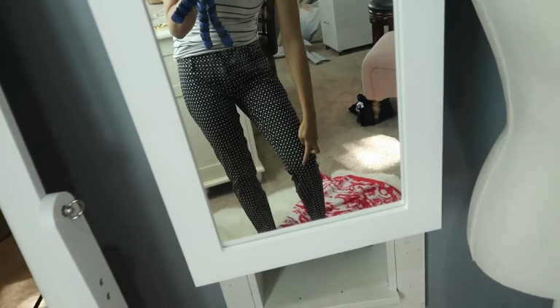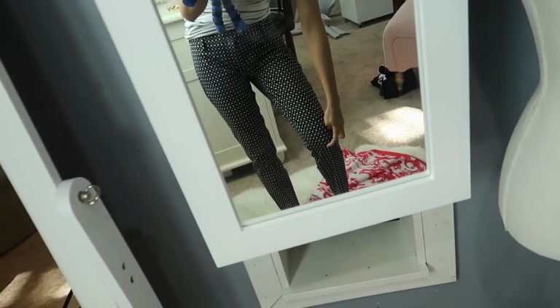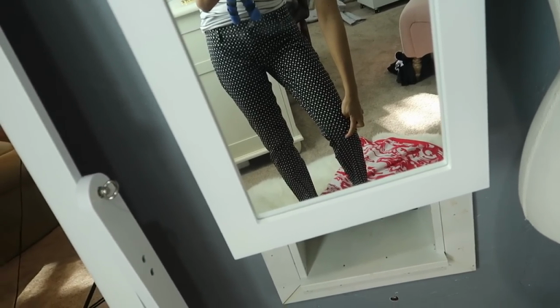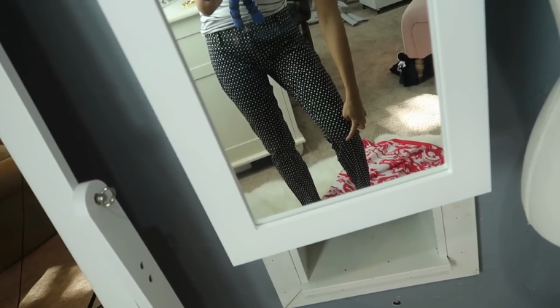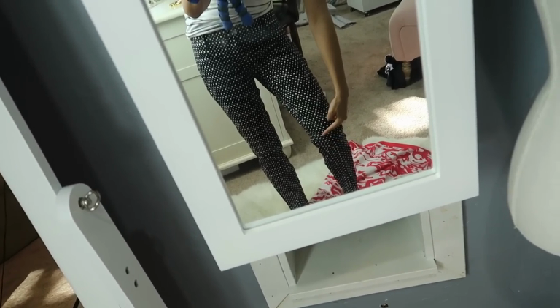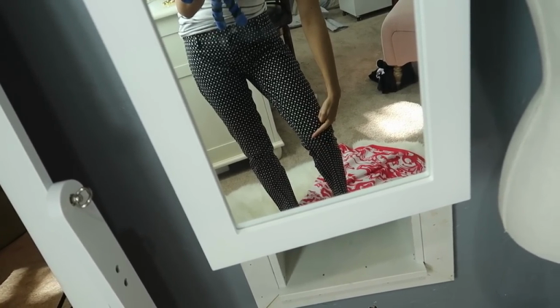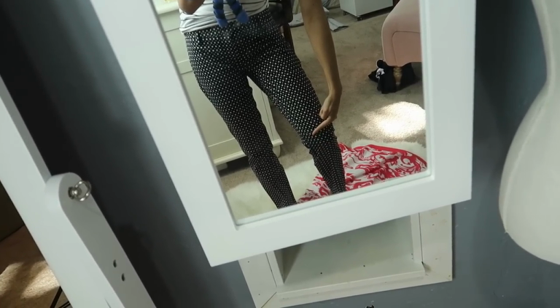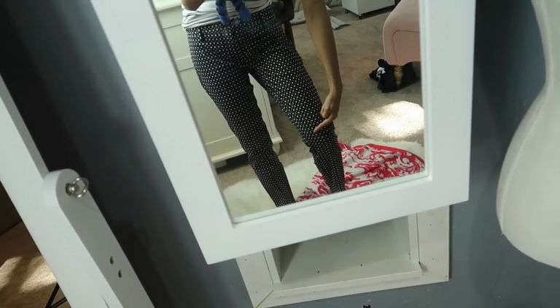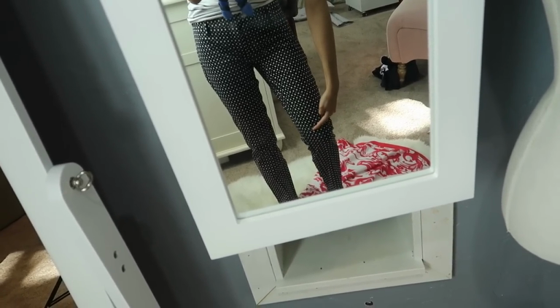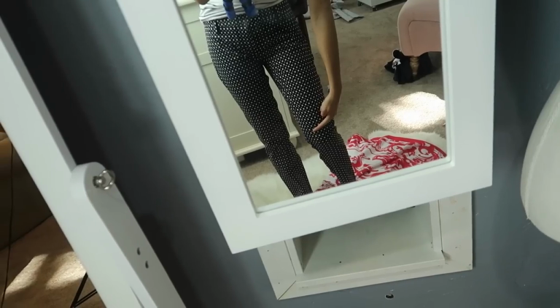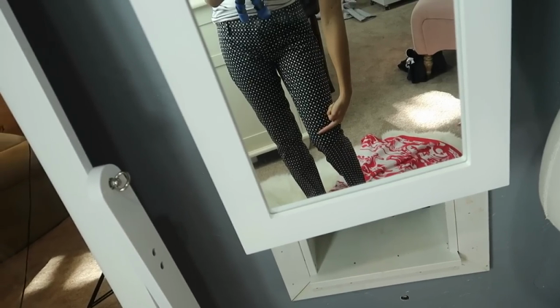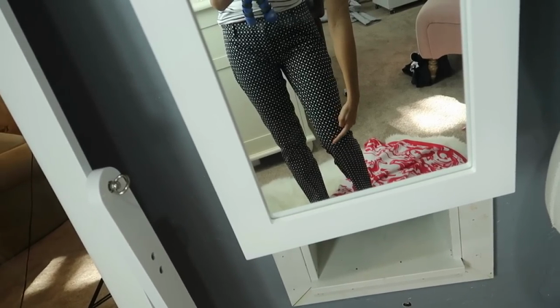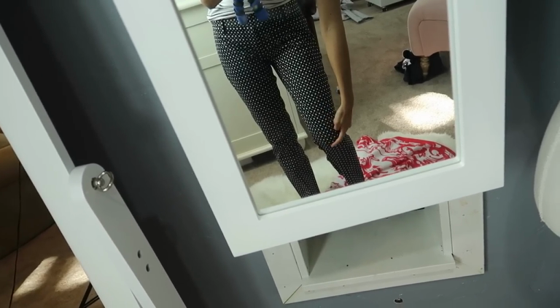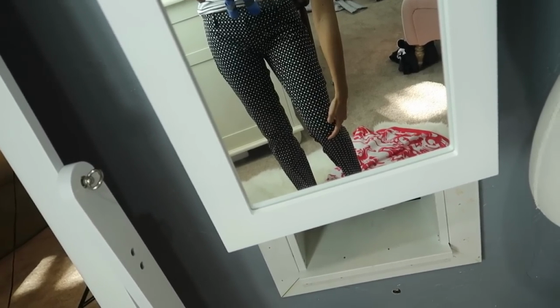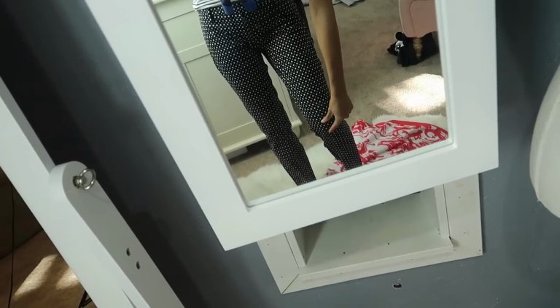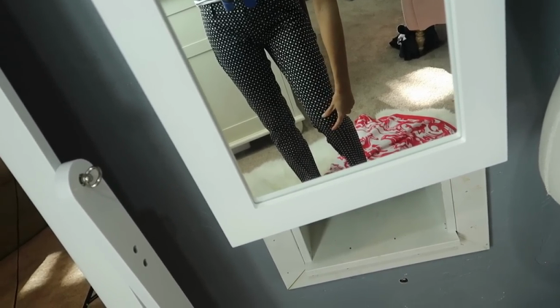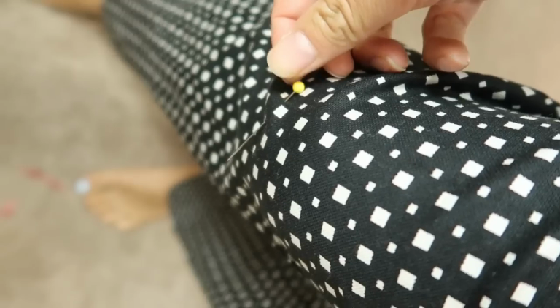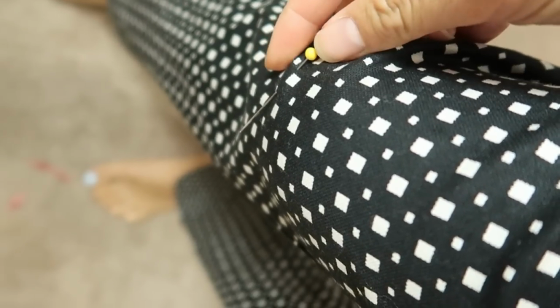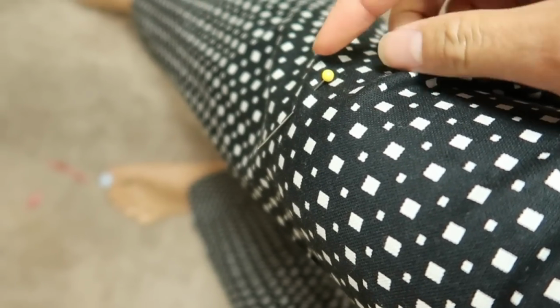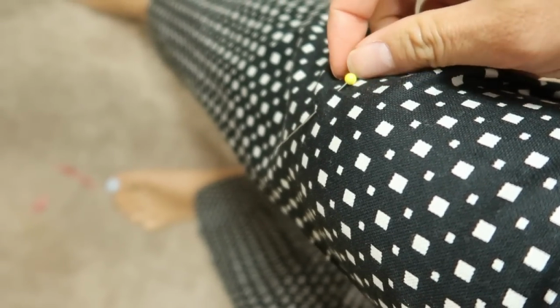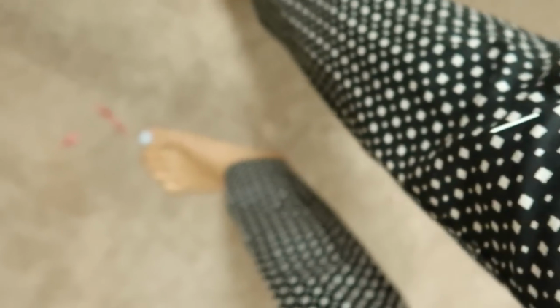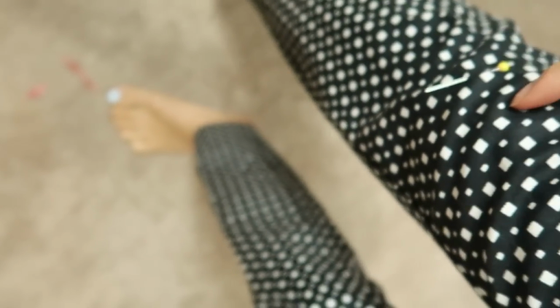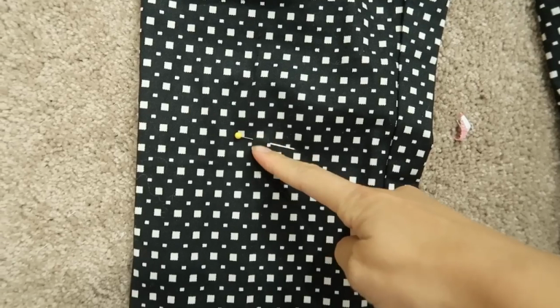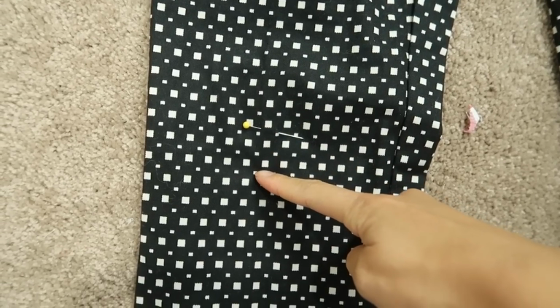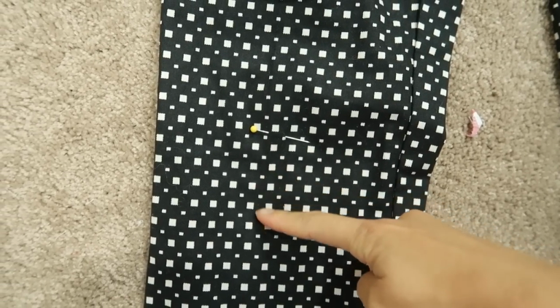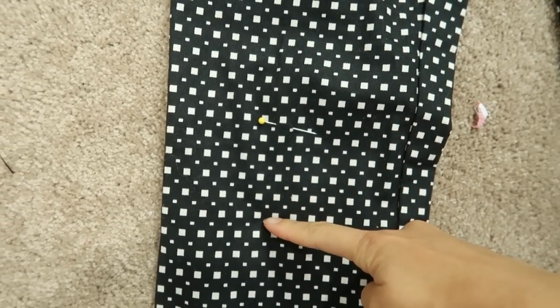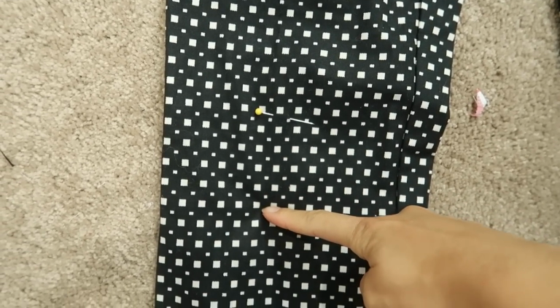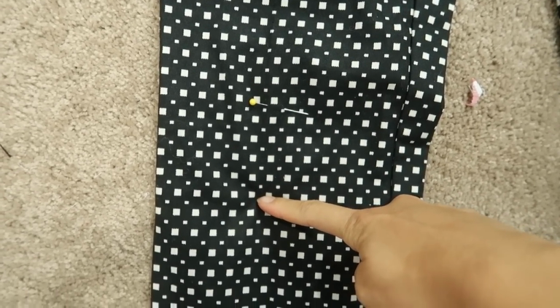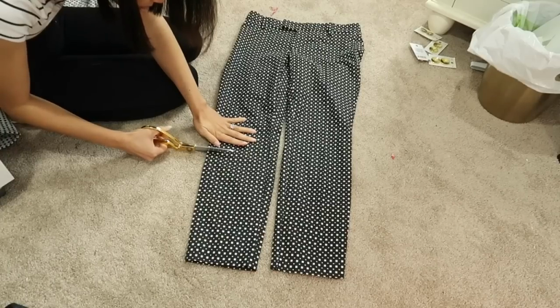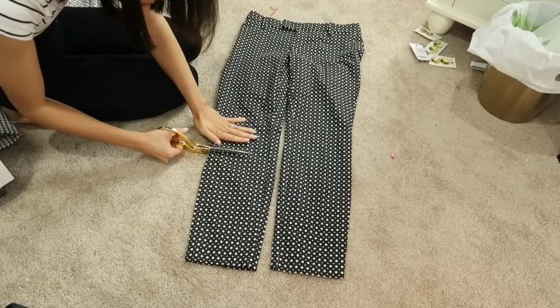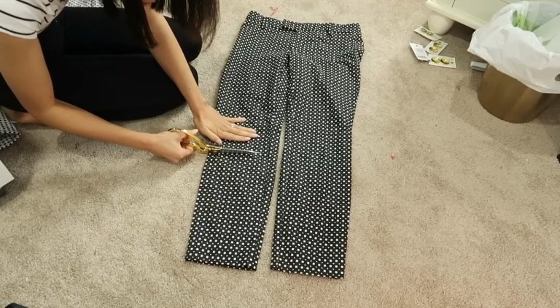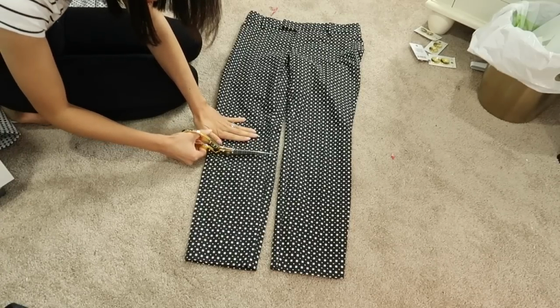I want the length to be a little bit above the knee, about right there, so I'm going to cut 2 inches below that. Since I didn't have a marker with me, I used a pin to mark where I wanted the length while trying not to poke my knee. So I'm now cutting 2 inches below the pin.